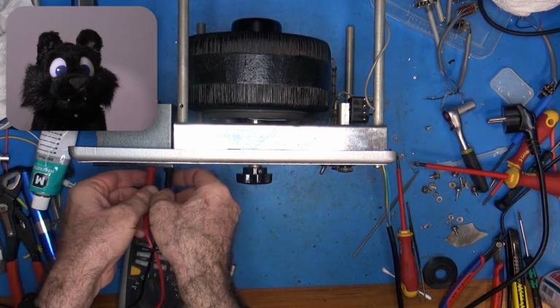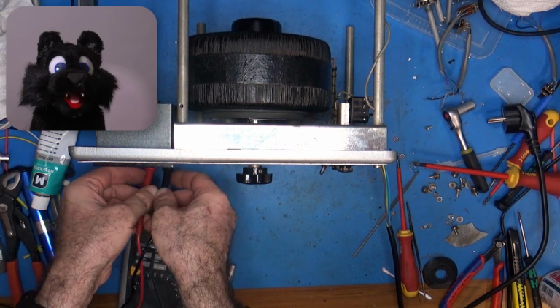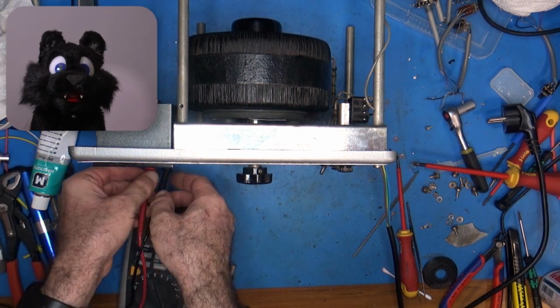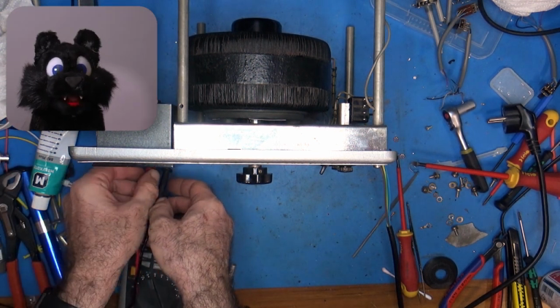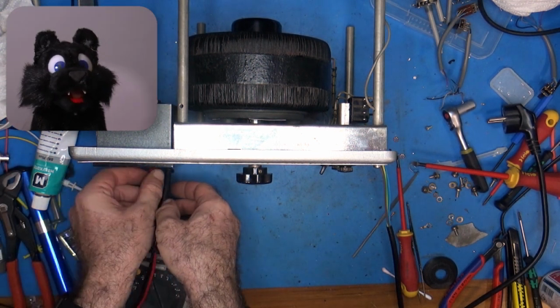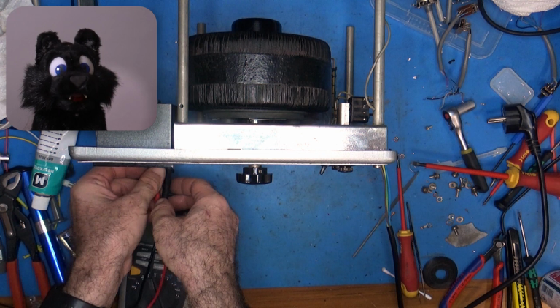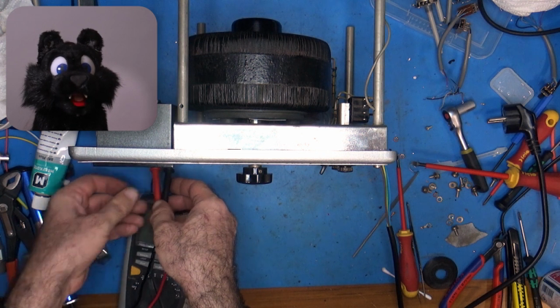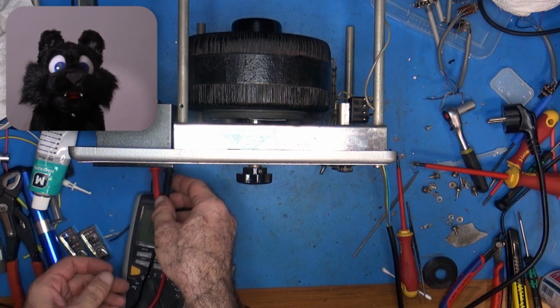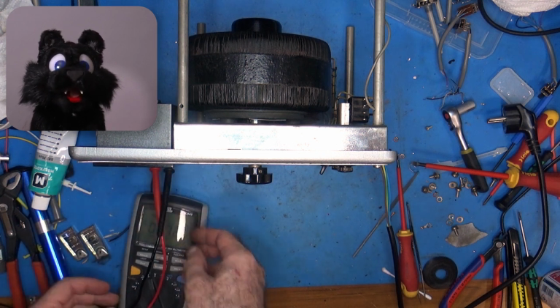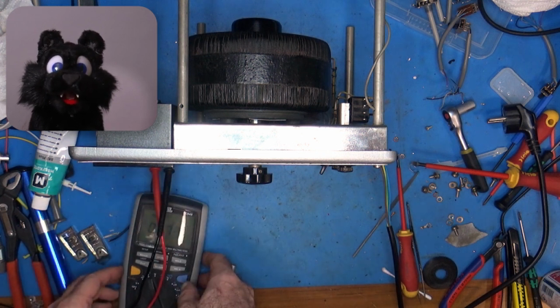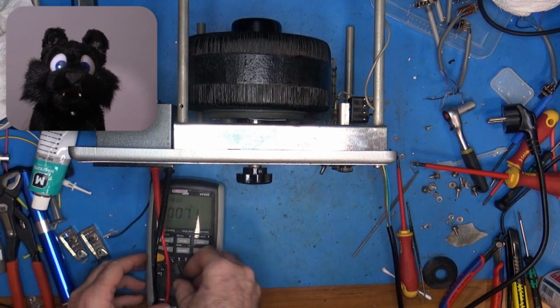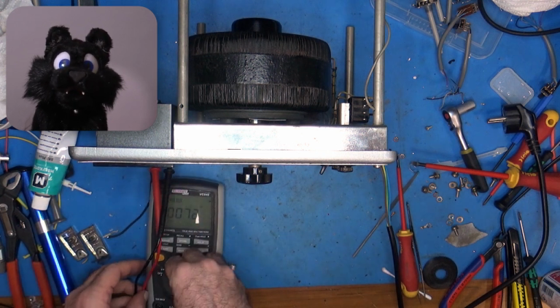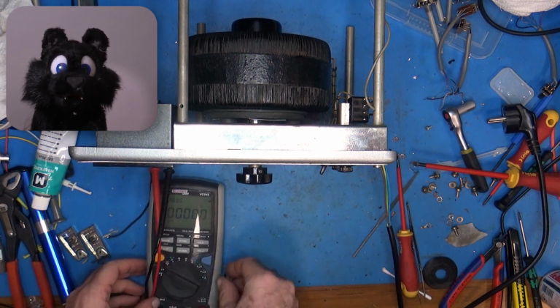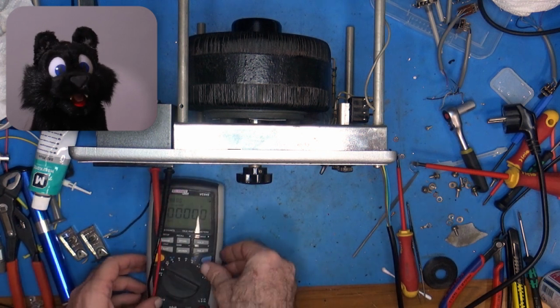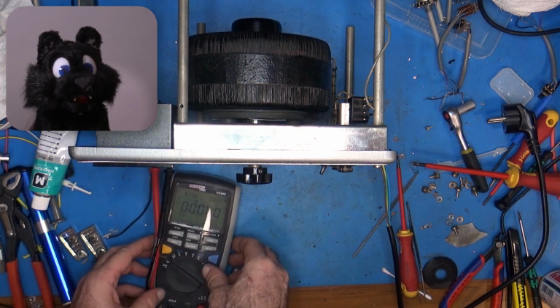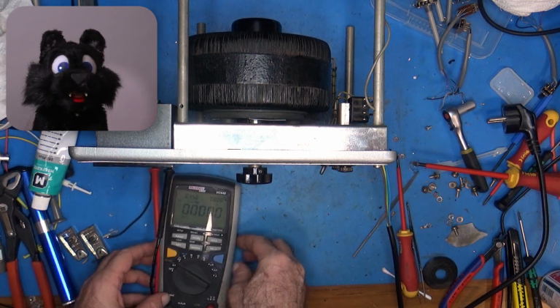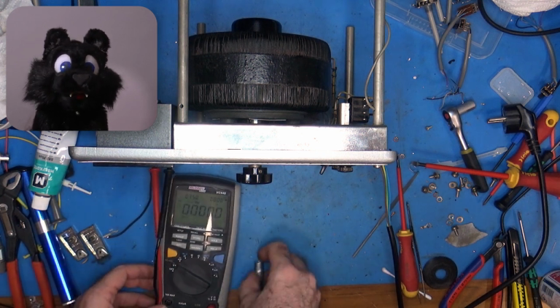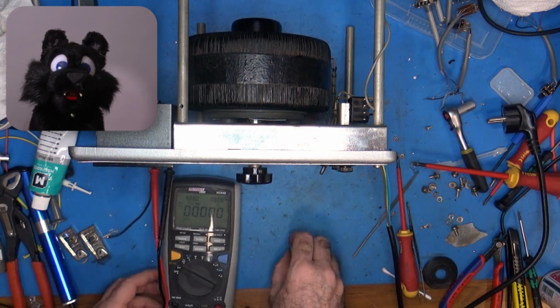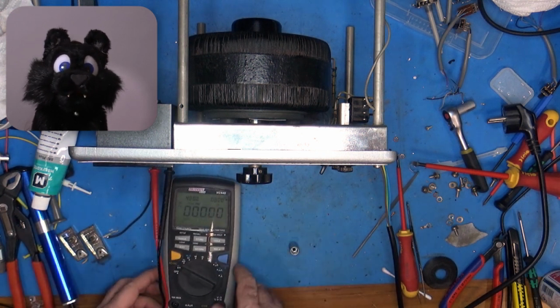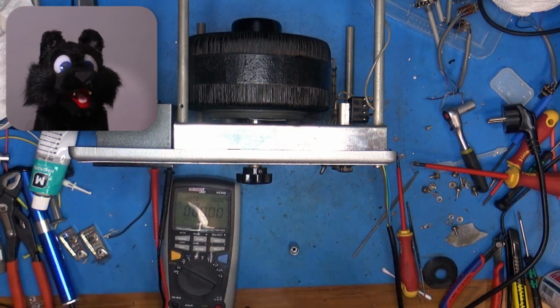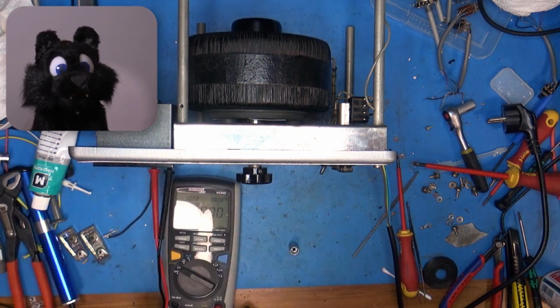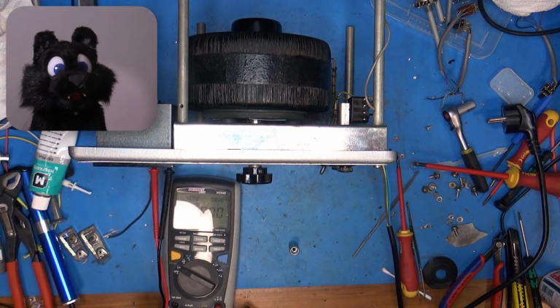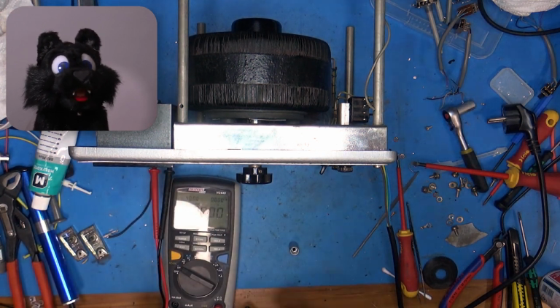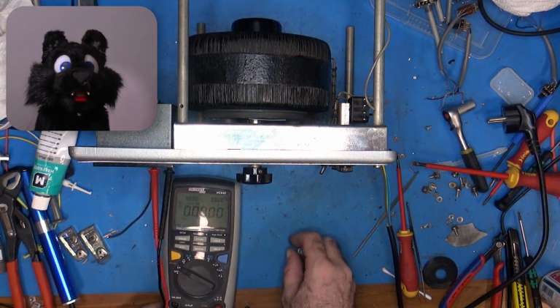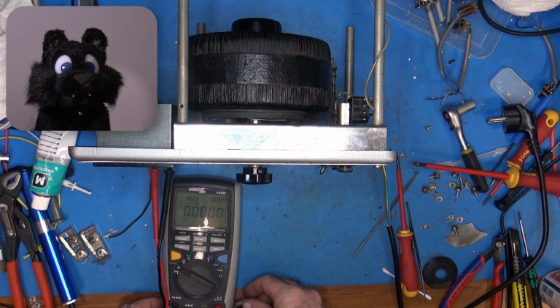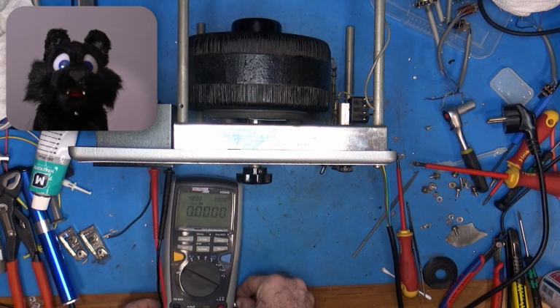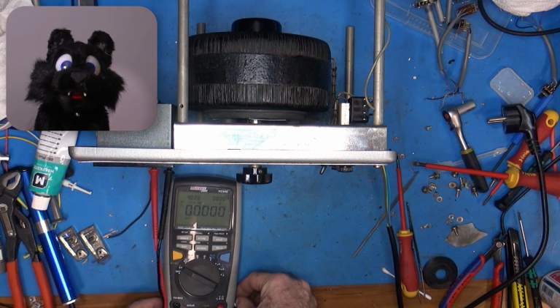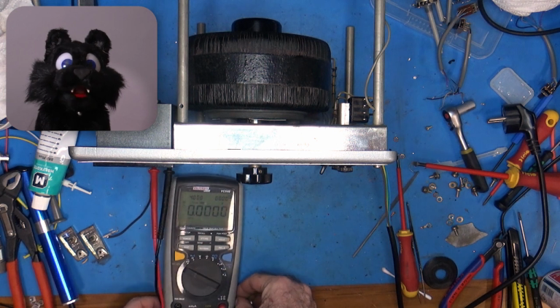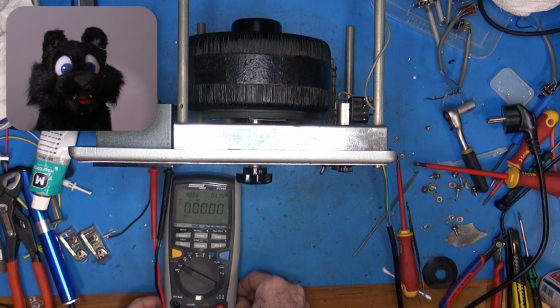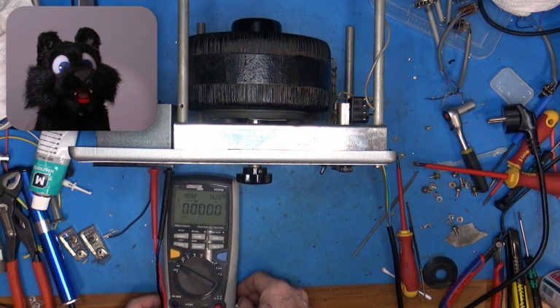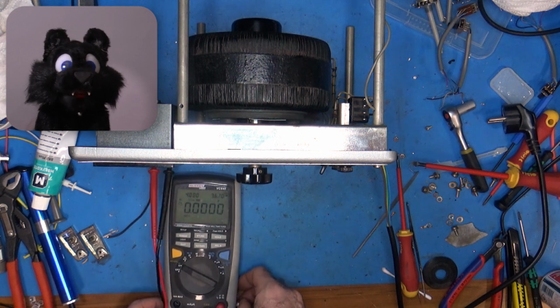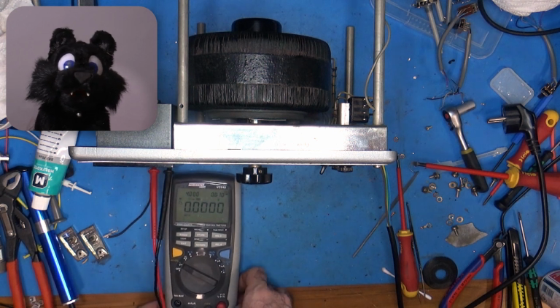I replaced the old power cord with a new one. It might have sufficed, but it looked crusty and had the US plug on it.